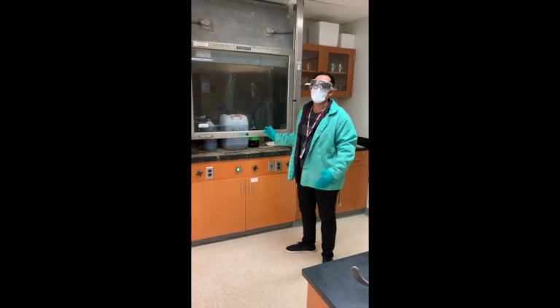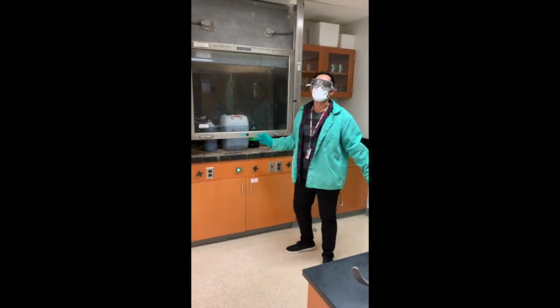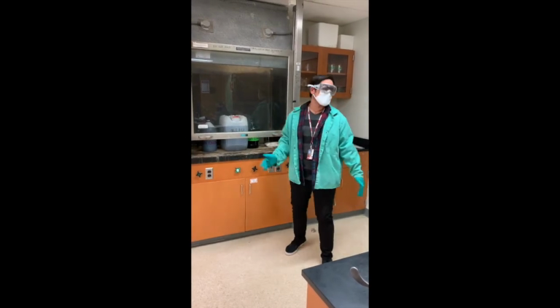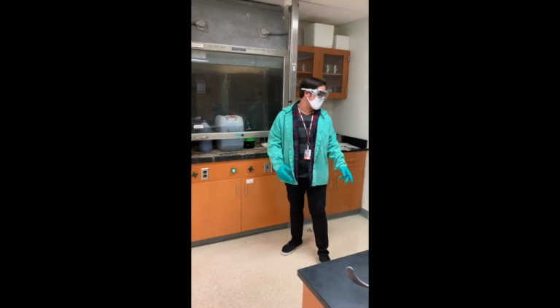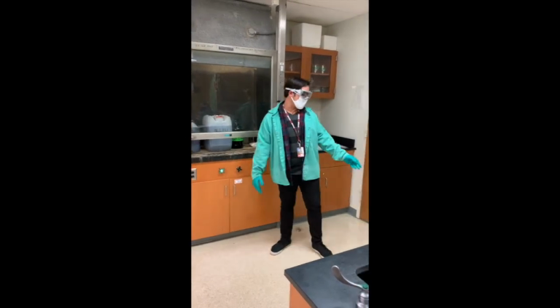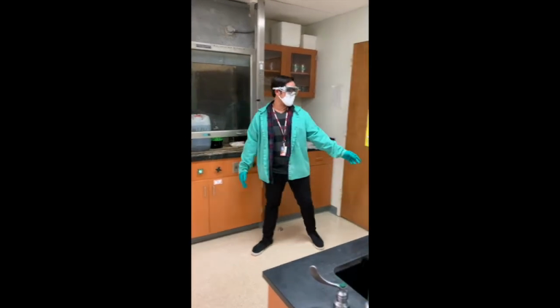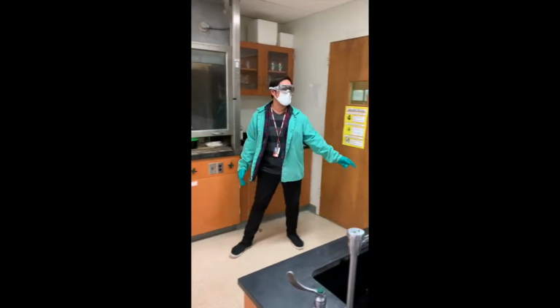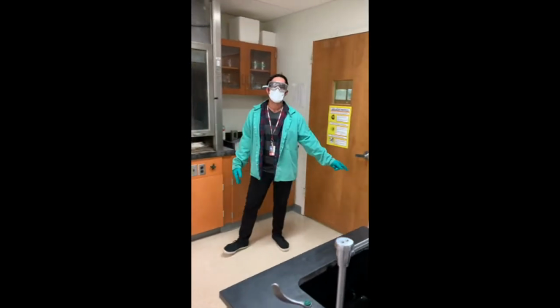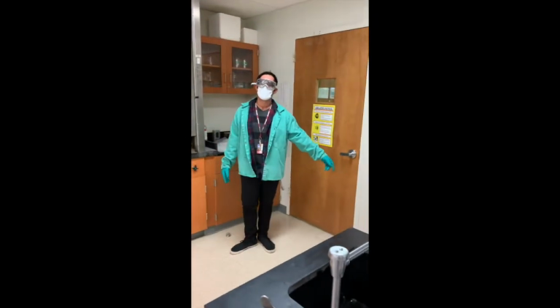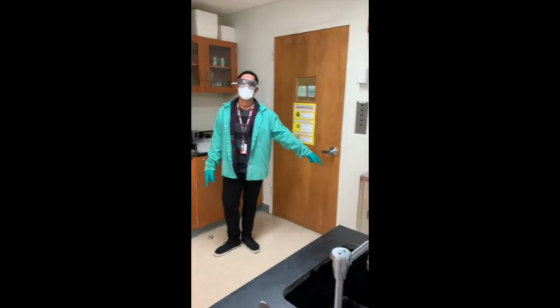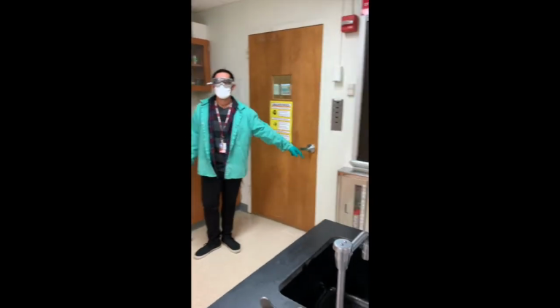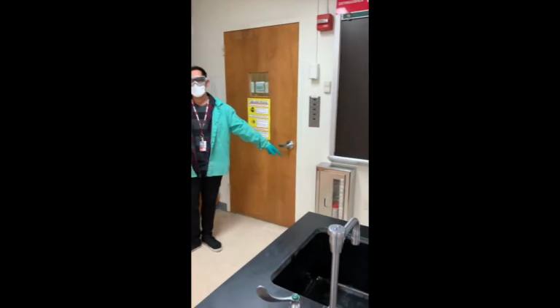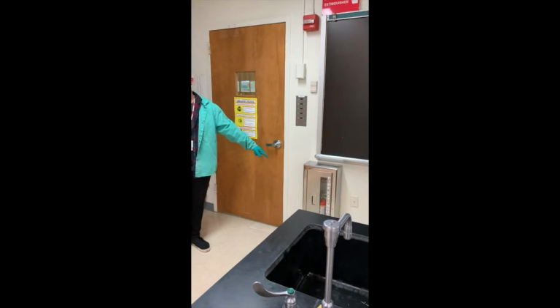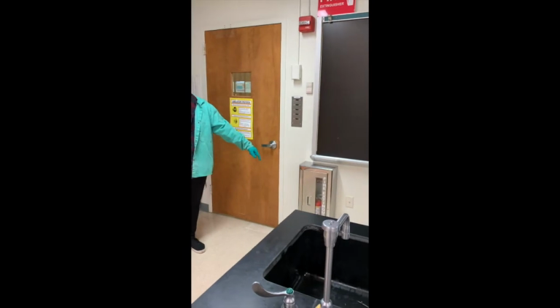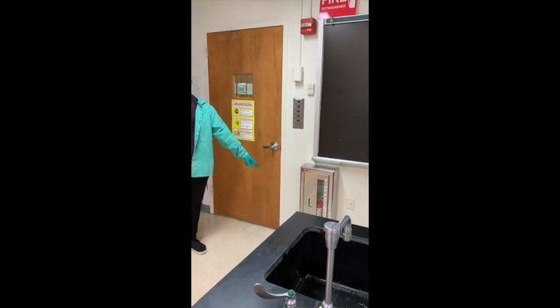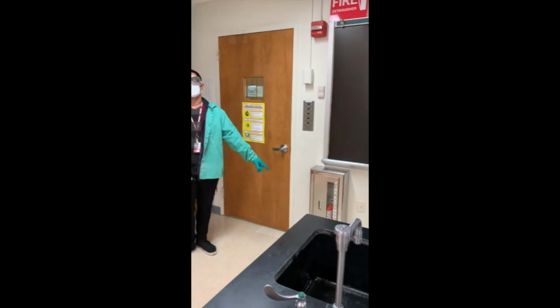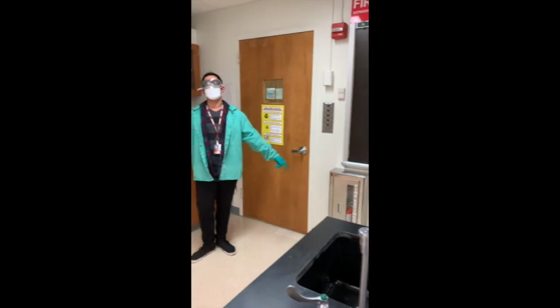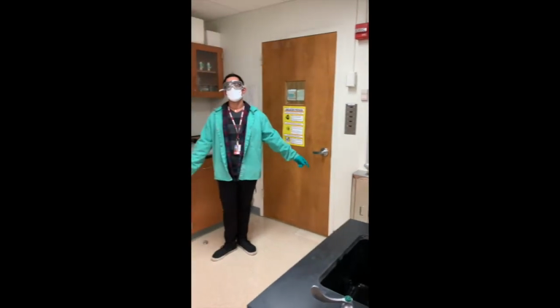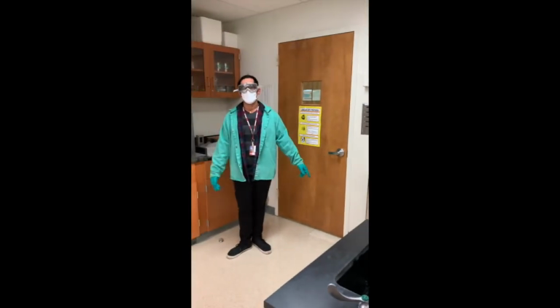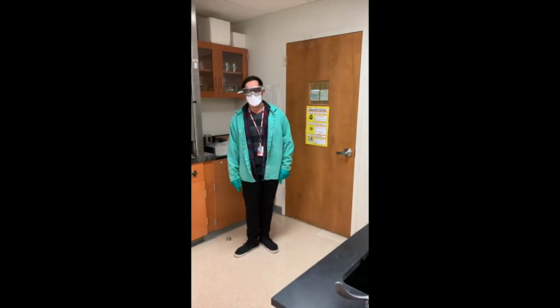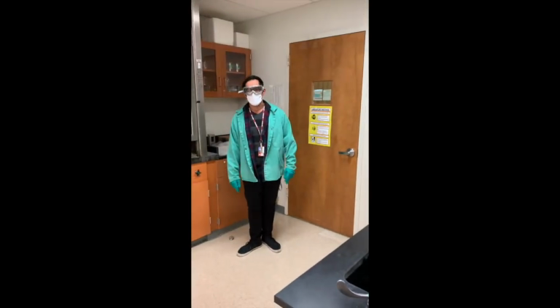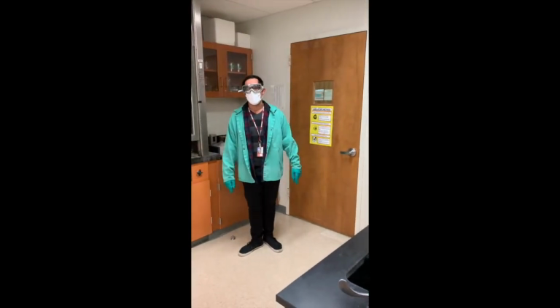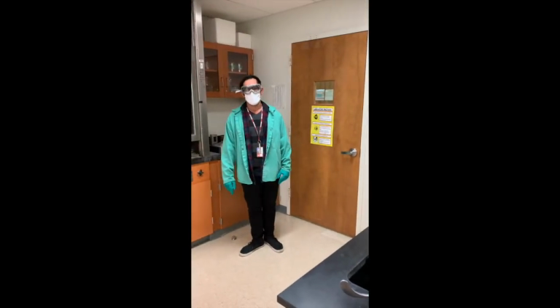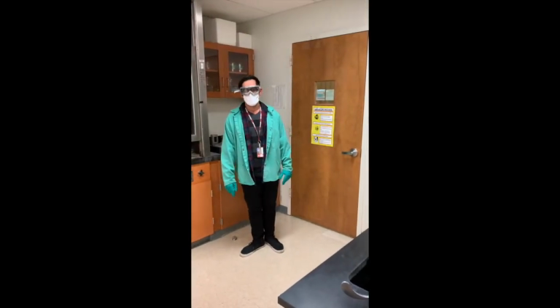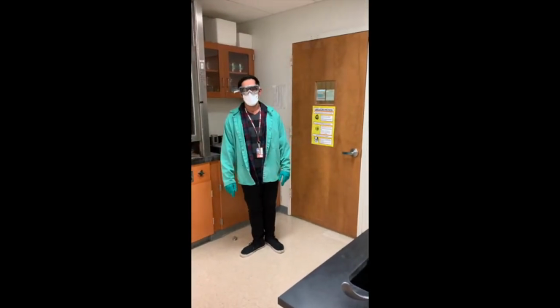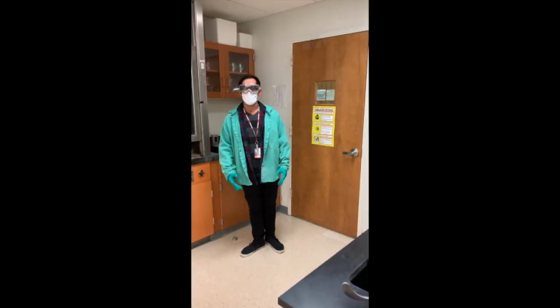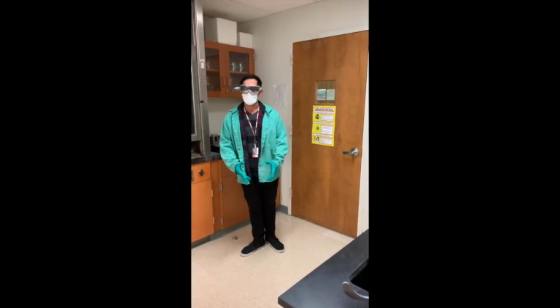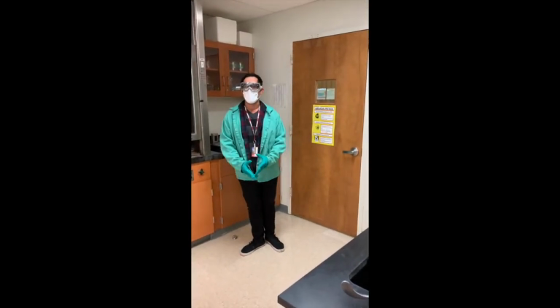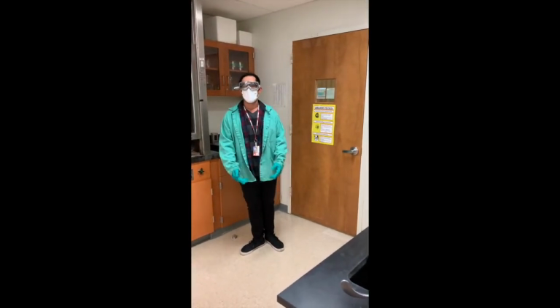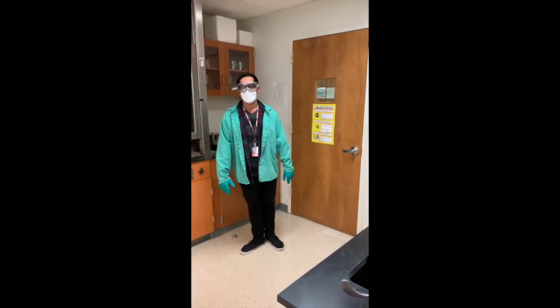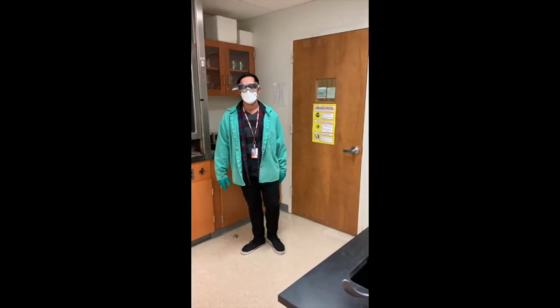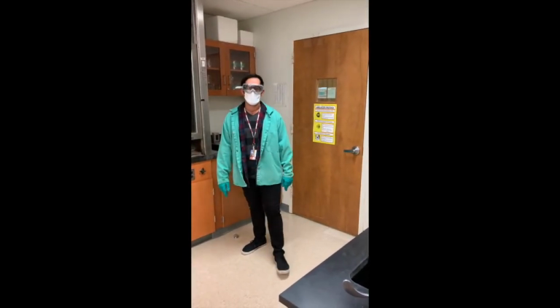Up front we also have our fire extinguisher, which can be used in the event that there is a small fire in the lab that can be contained.